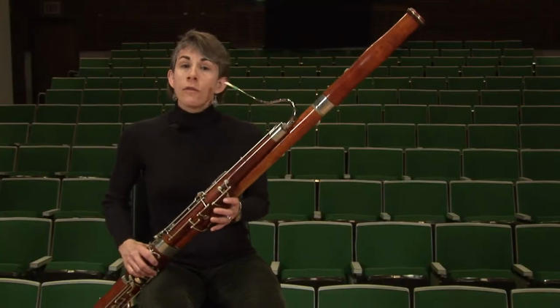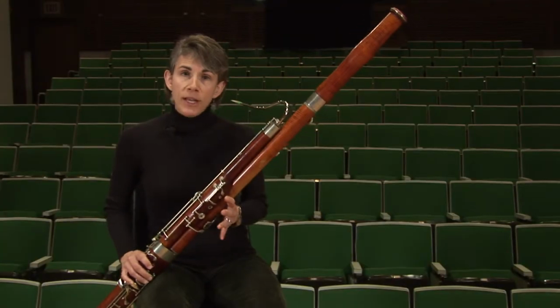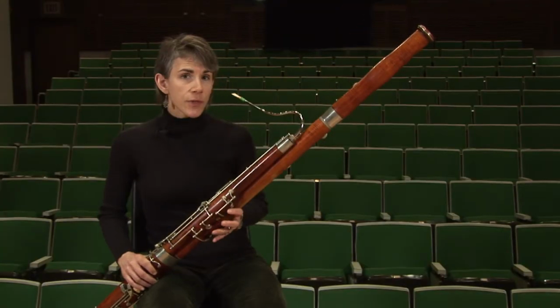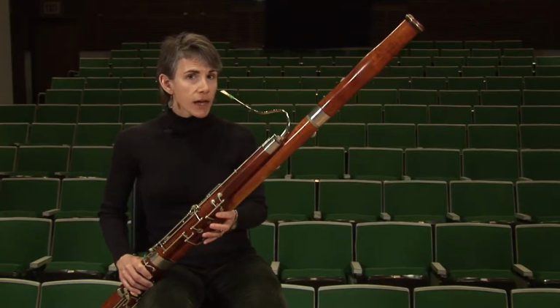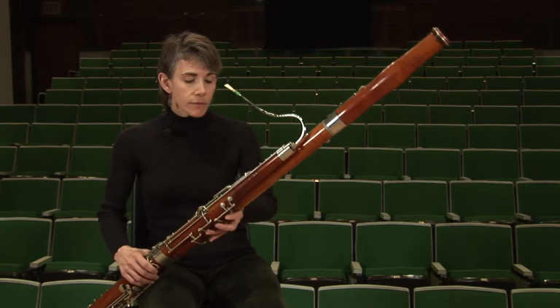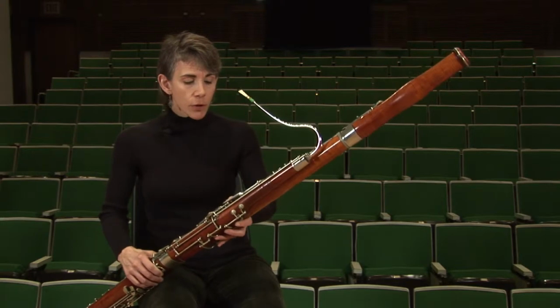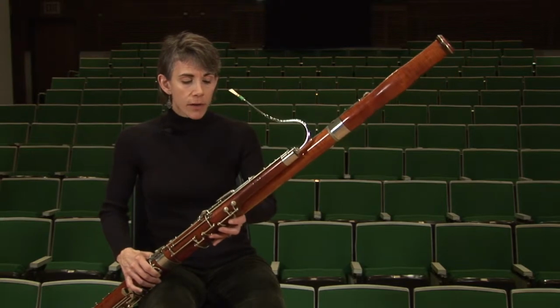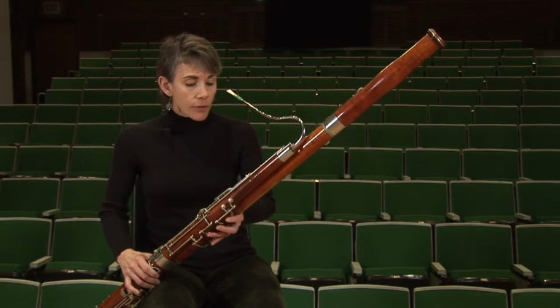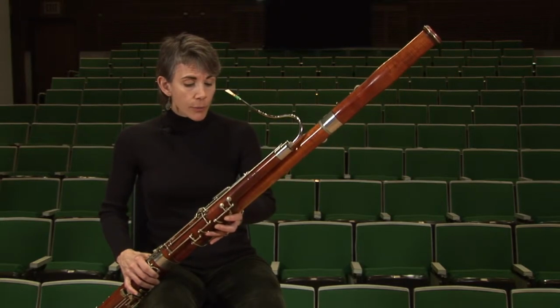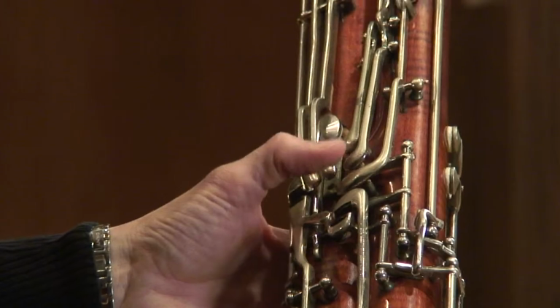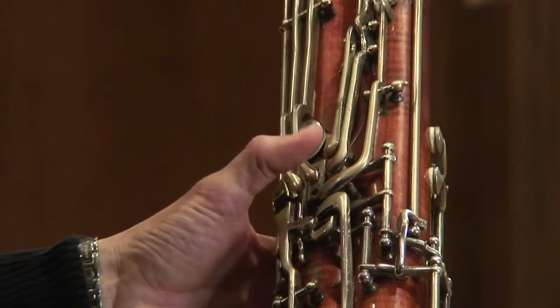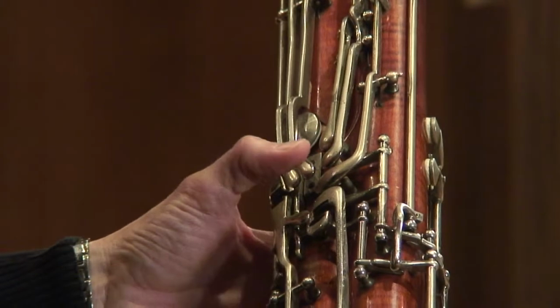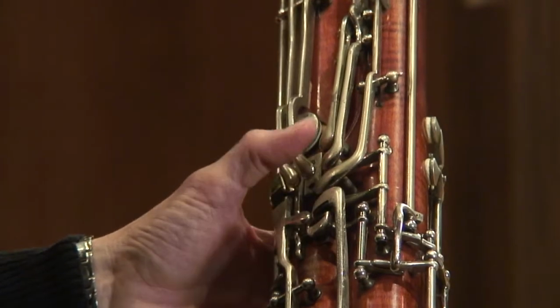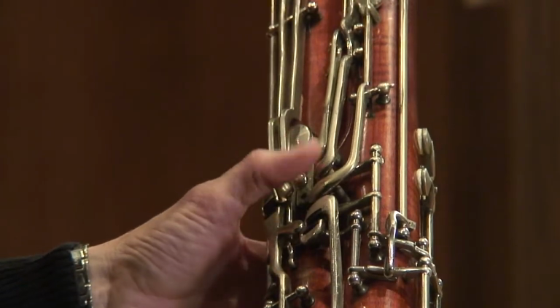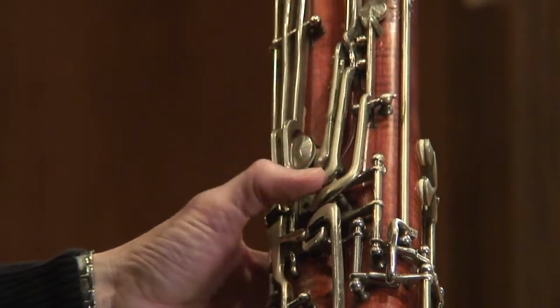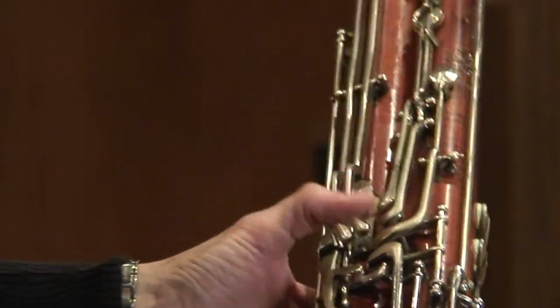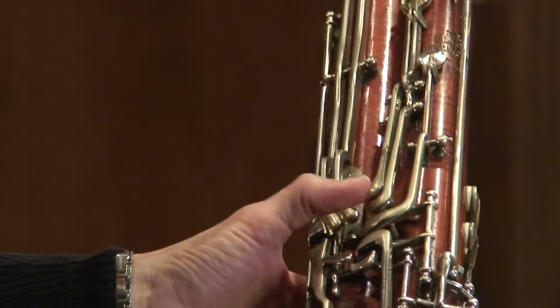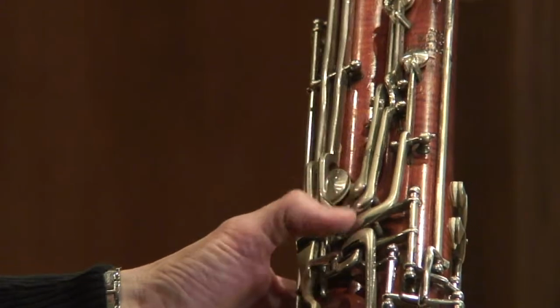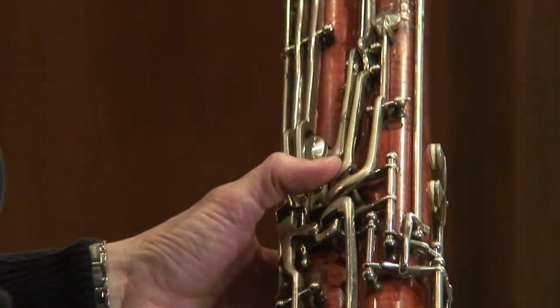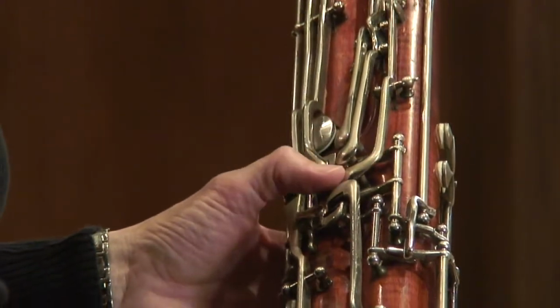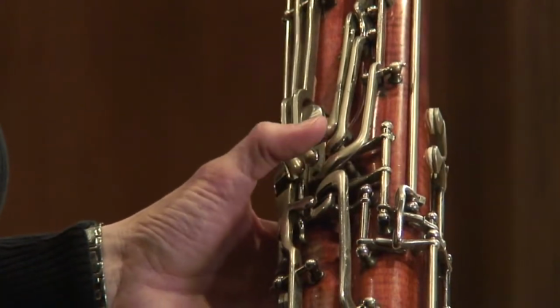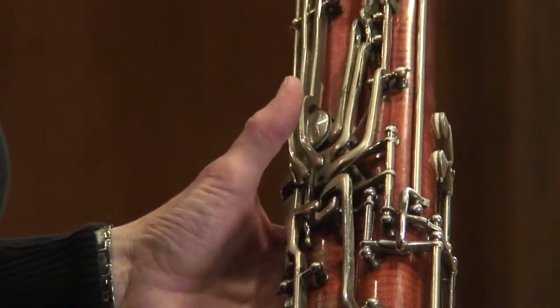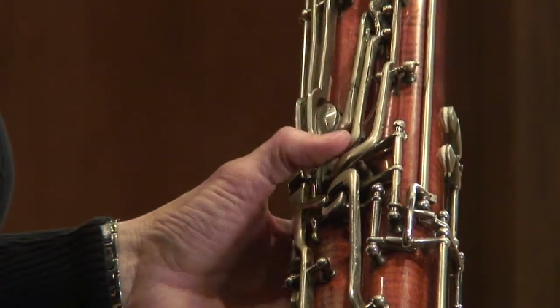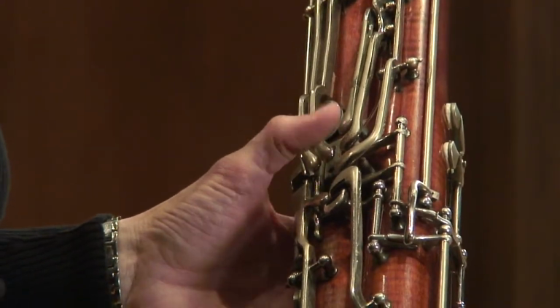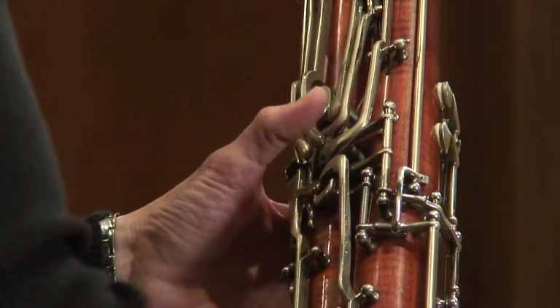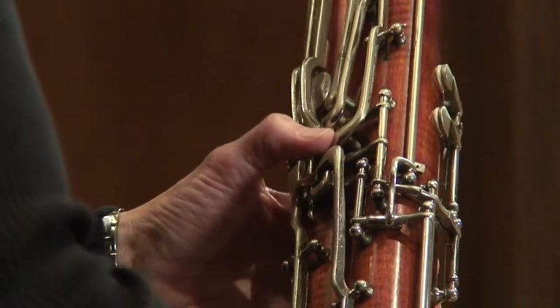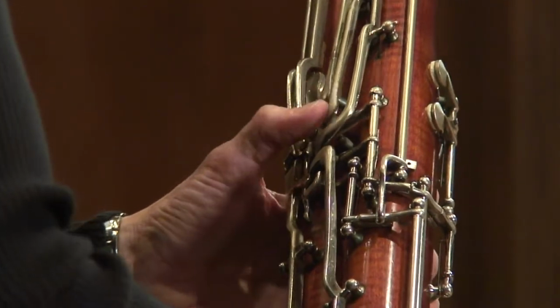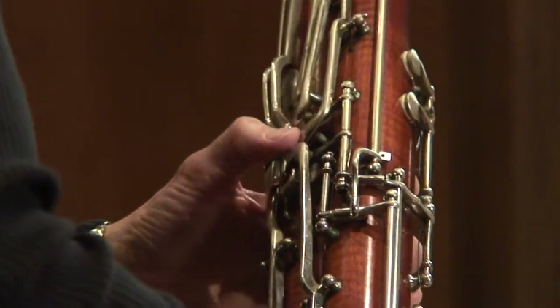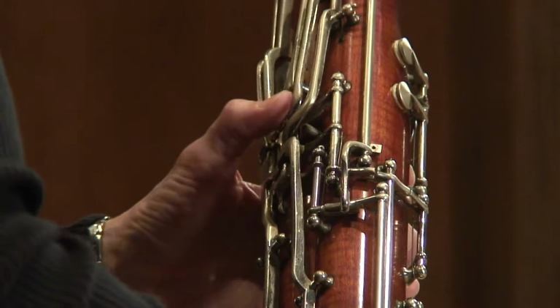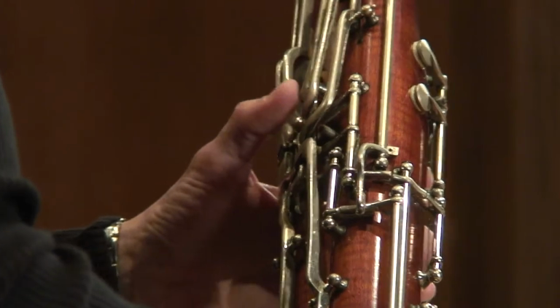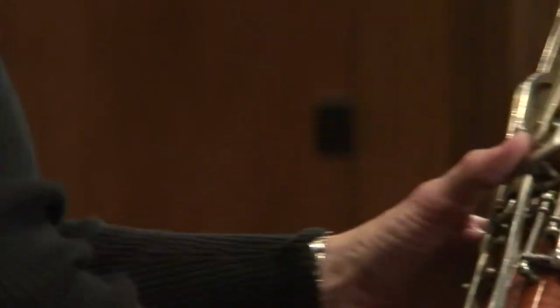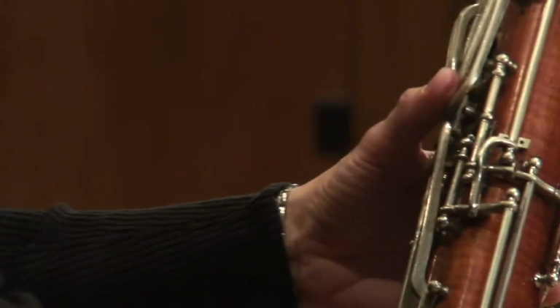Remember to keep your thumb action fluid. Although you're pressing the key and releasing it immediately, the thumb should just float between the A key and the B flat flick key. It's a gentle, fluid motion.